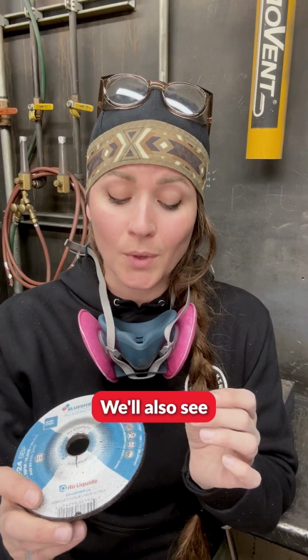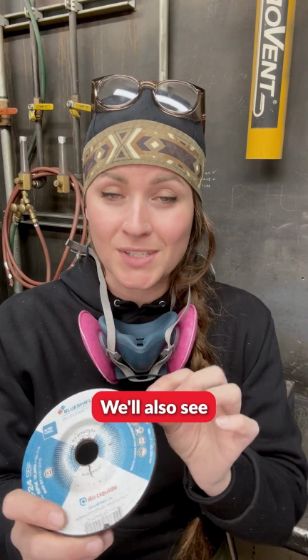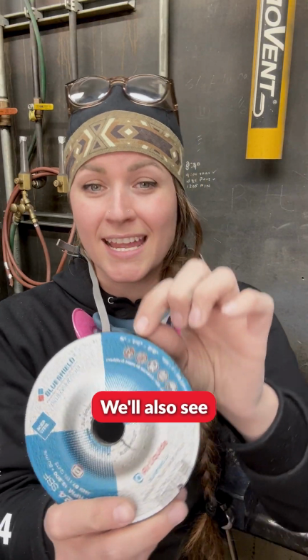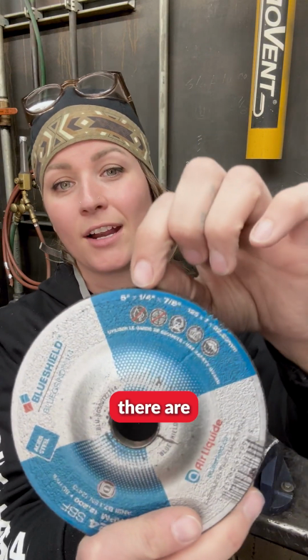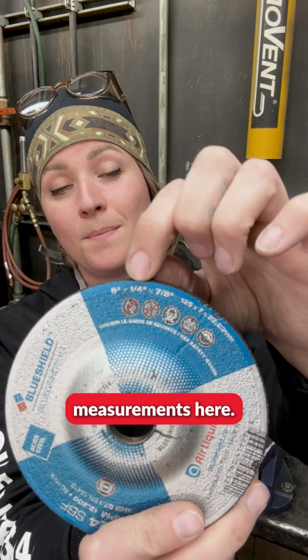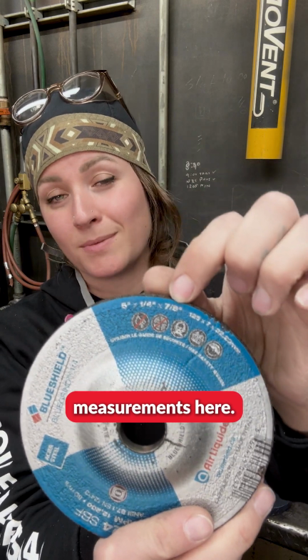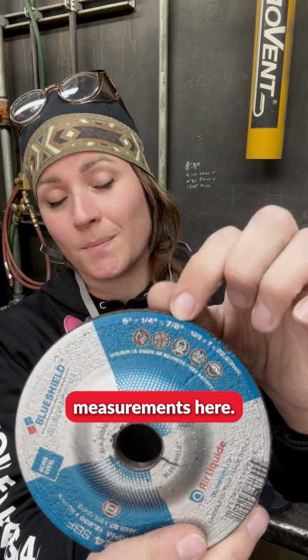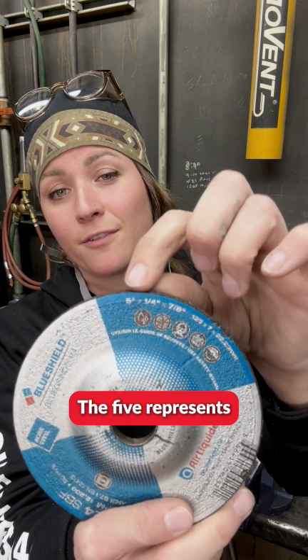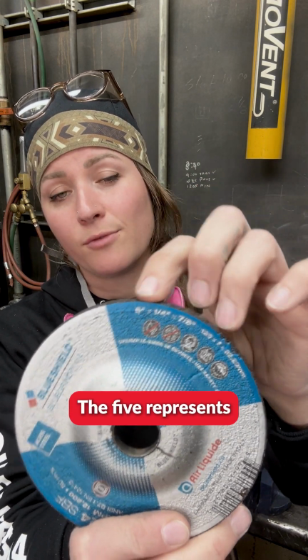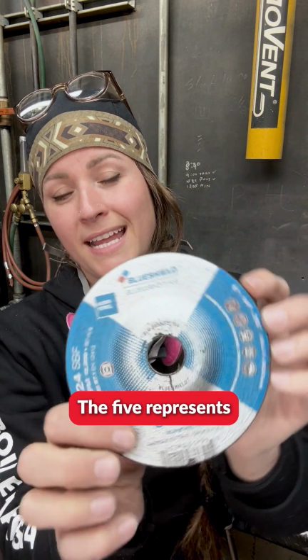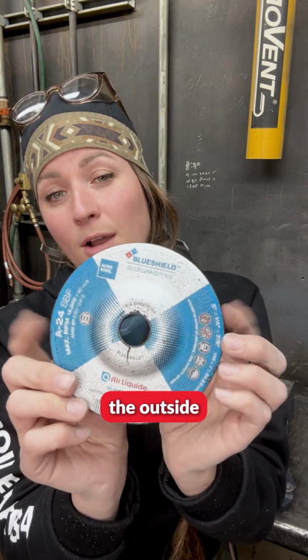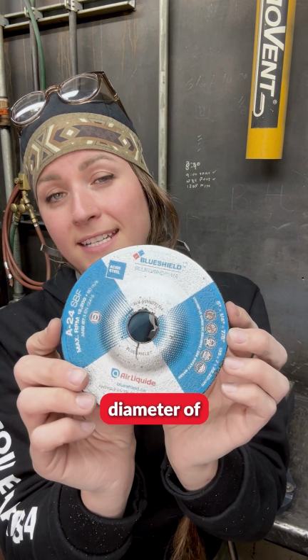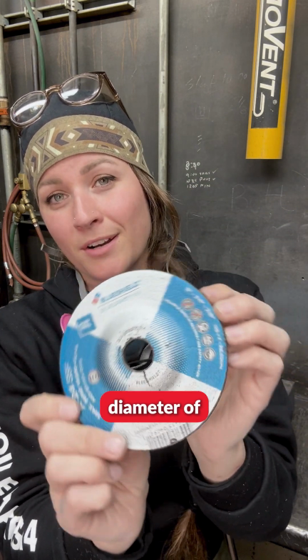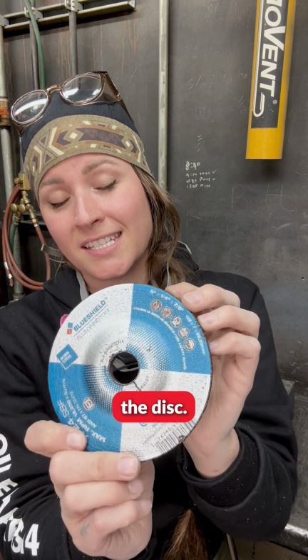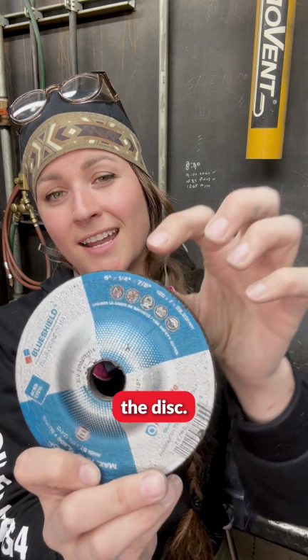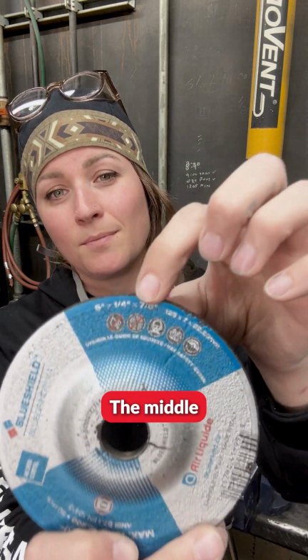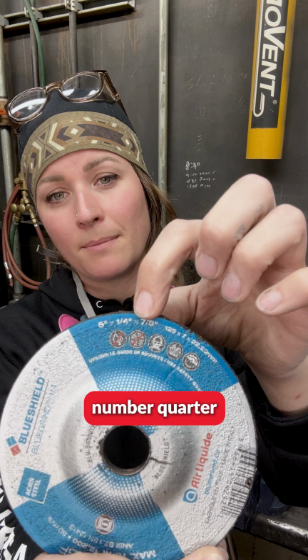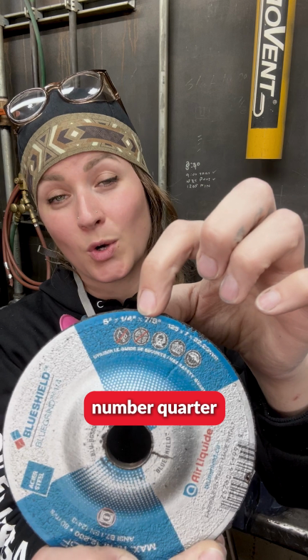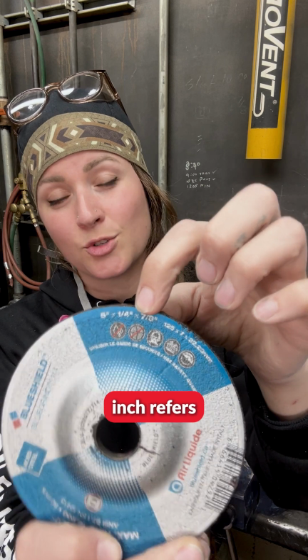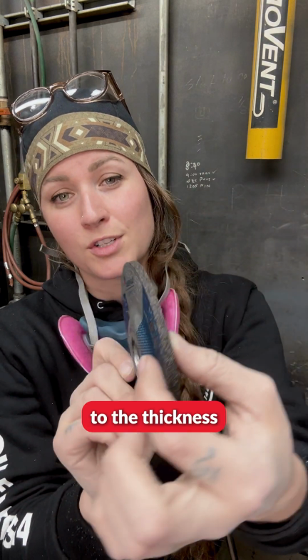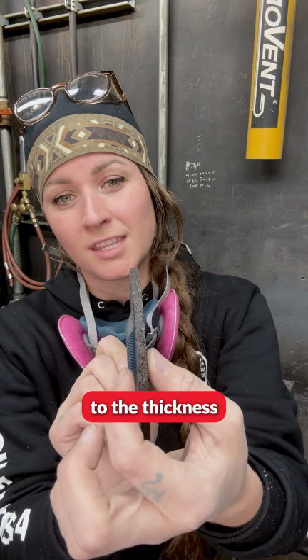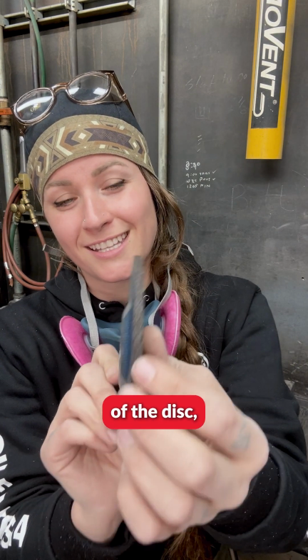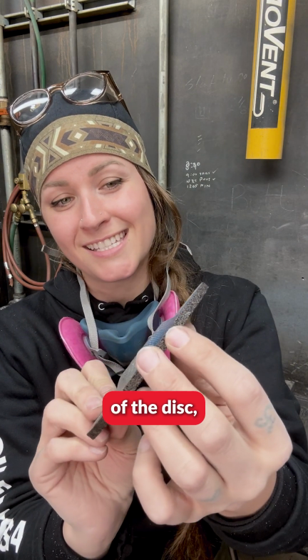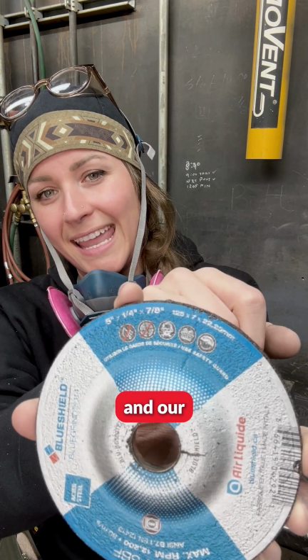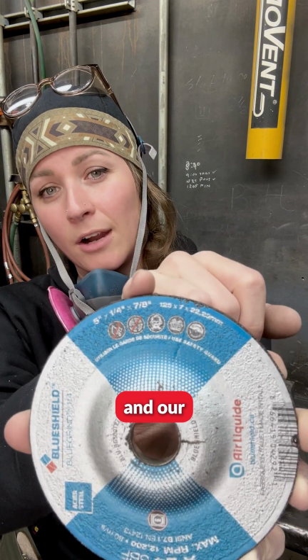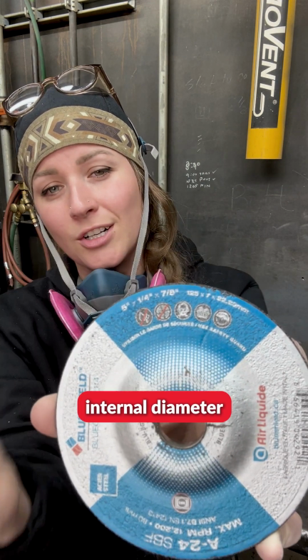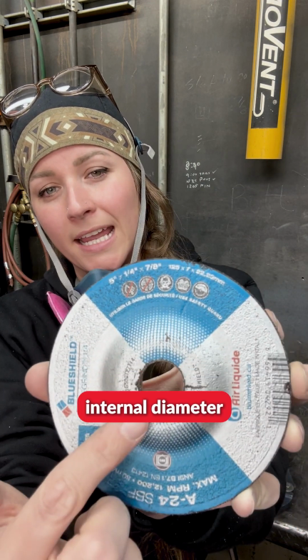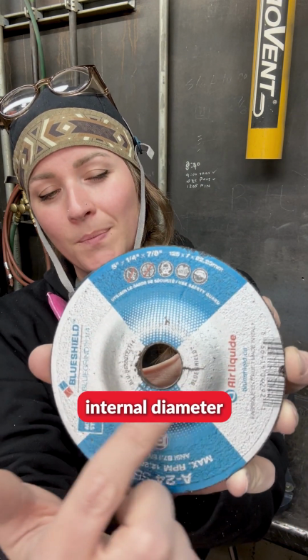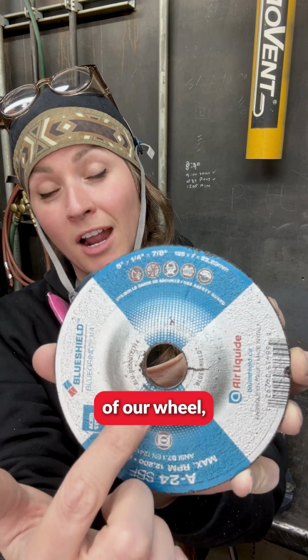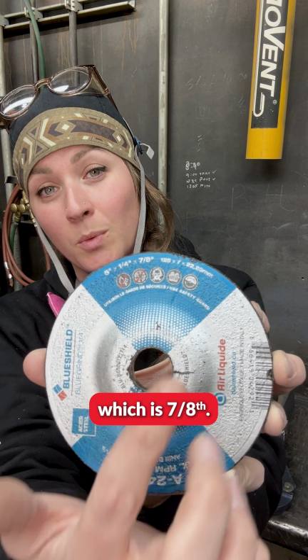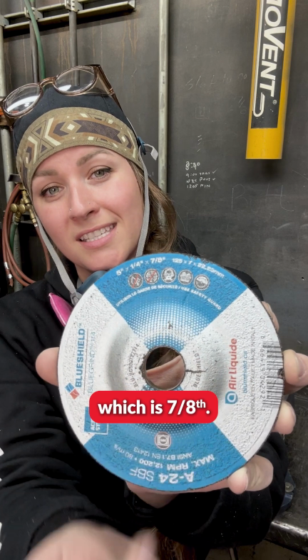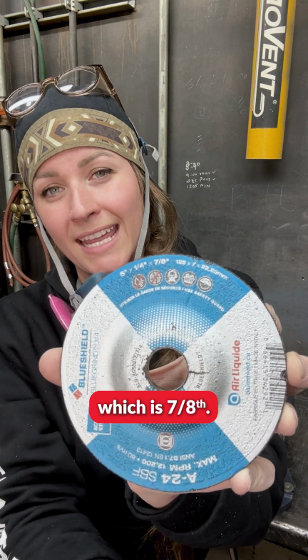We'll also see there are measurements here. The five represents the outside diameter of the disc, the middle number, quarter inch, refers to the thickness of the disc, and our internal diameter of our wheel, which is seven-eighths of an inch.